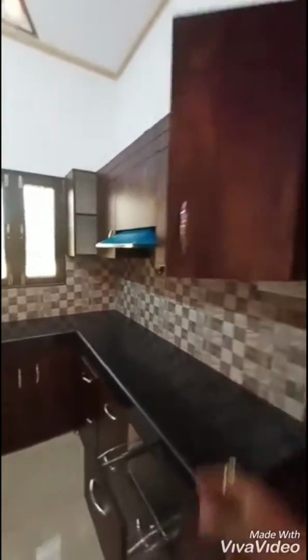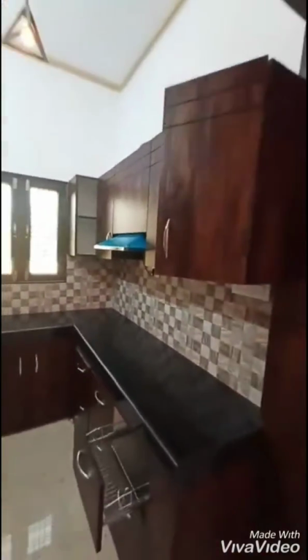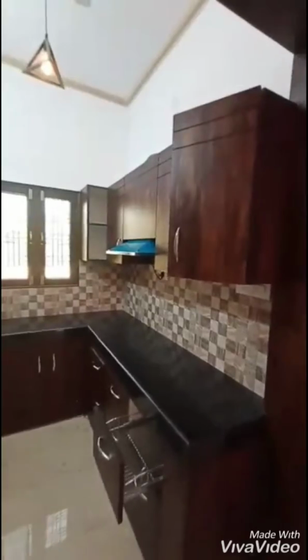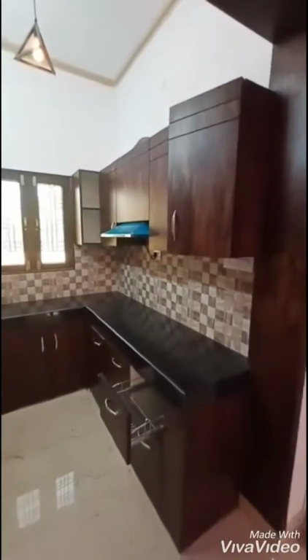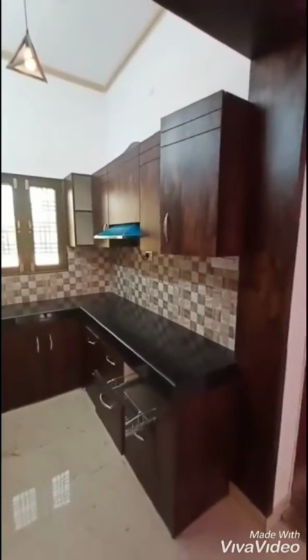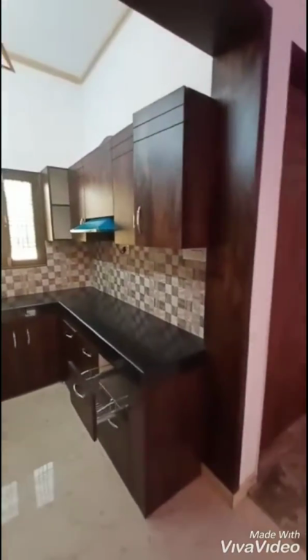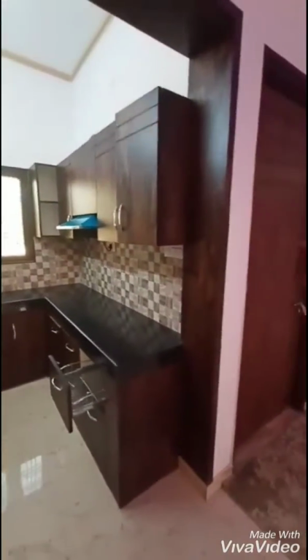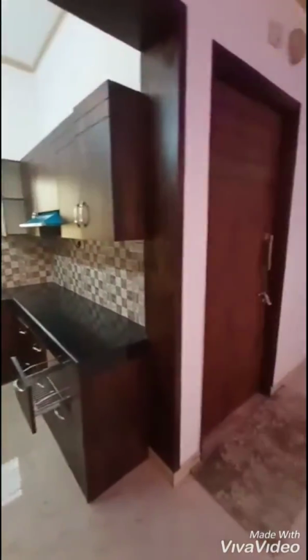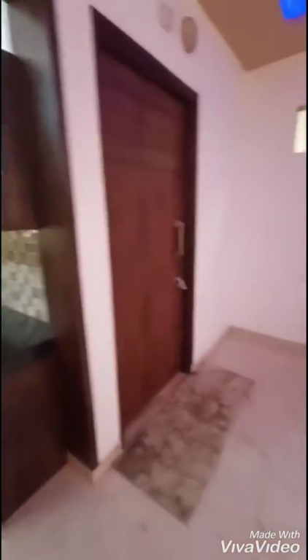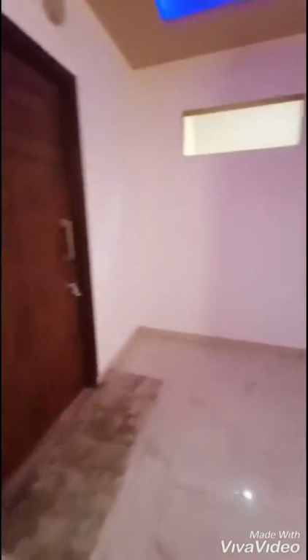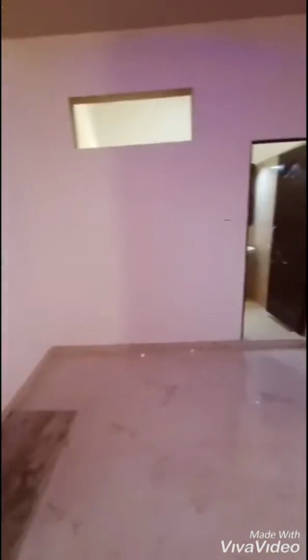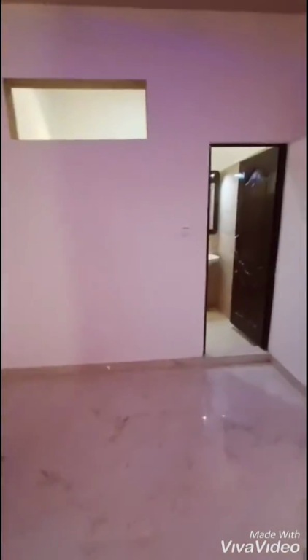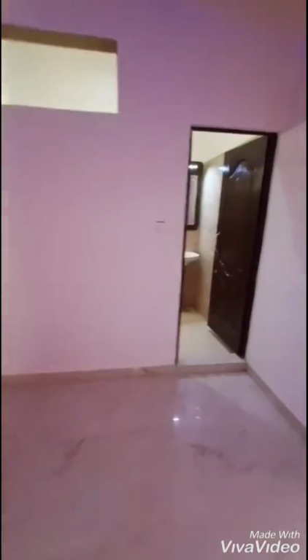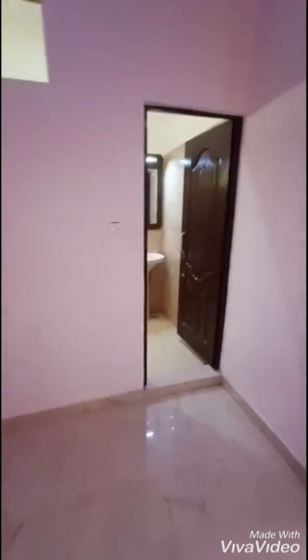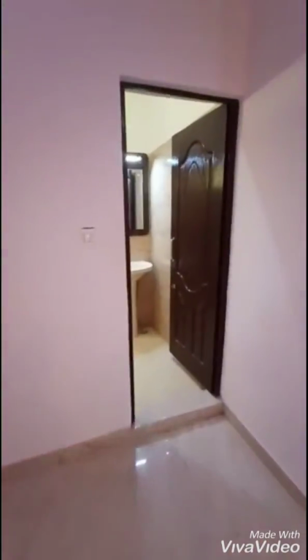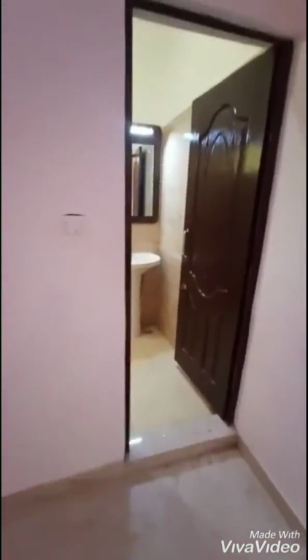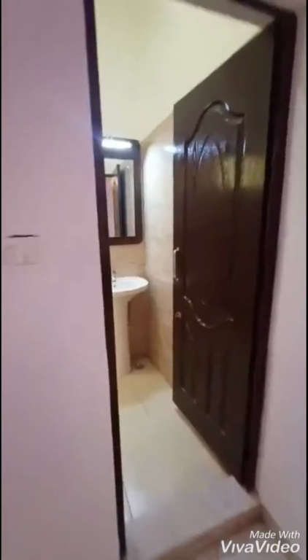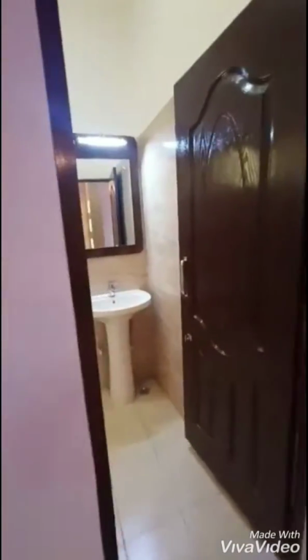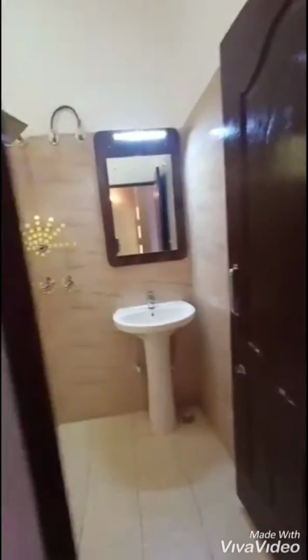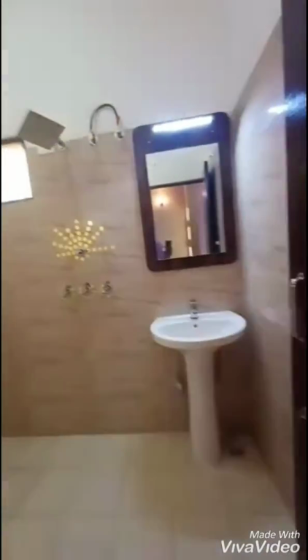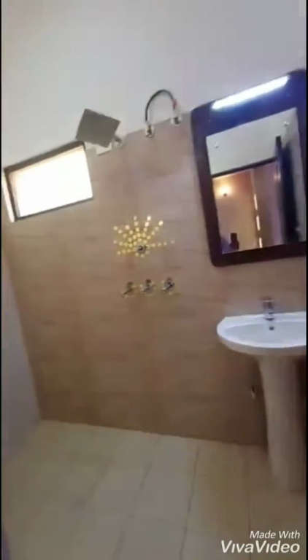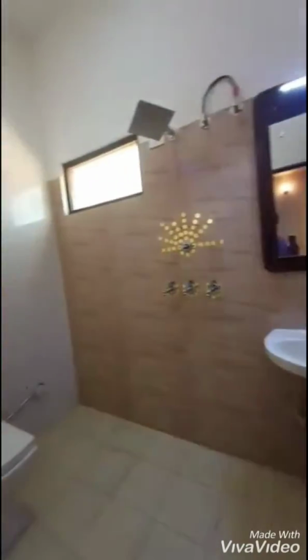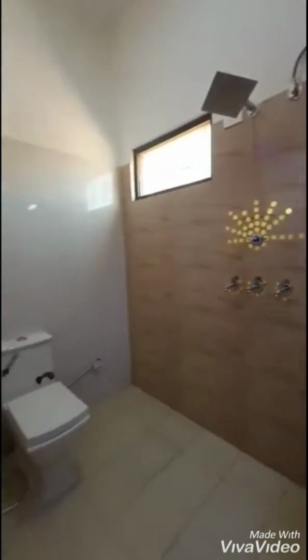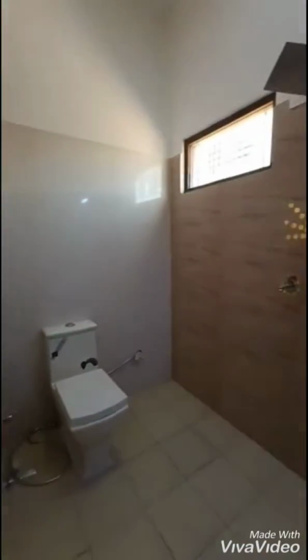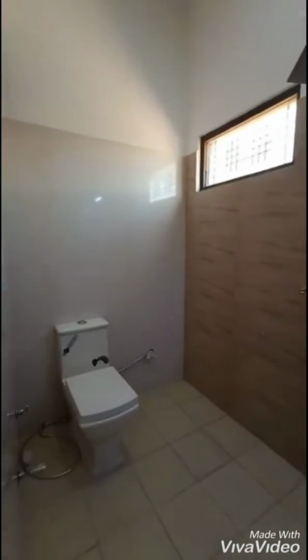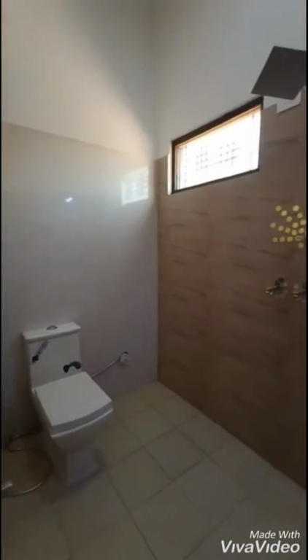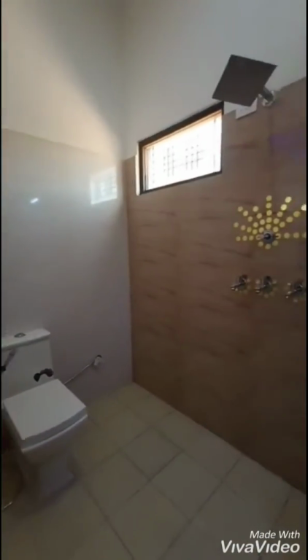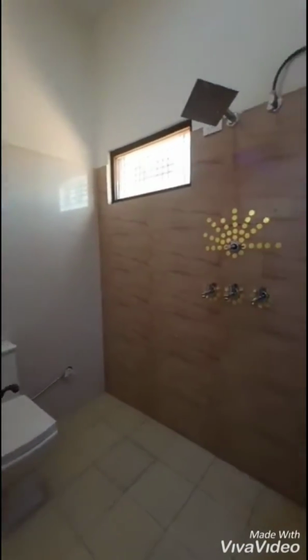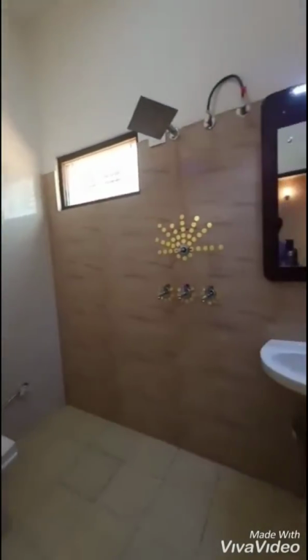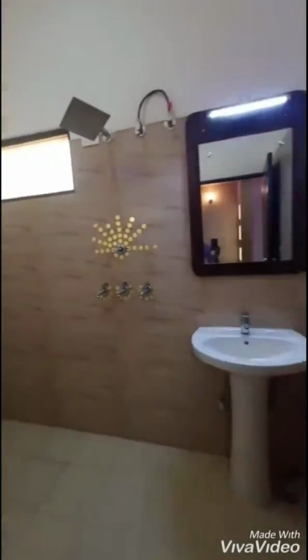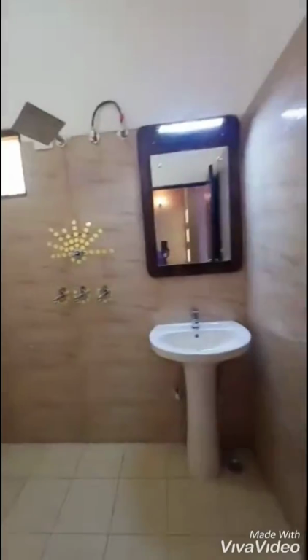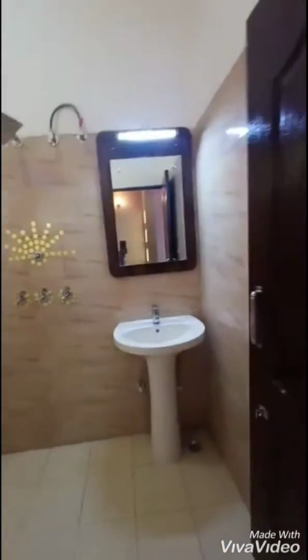It's a complete hydraulic kitchen. Now we are entering the washroom area.